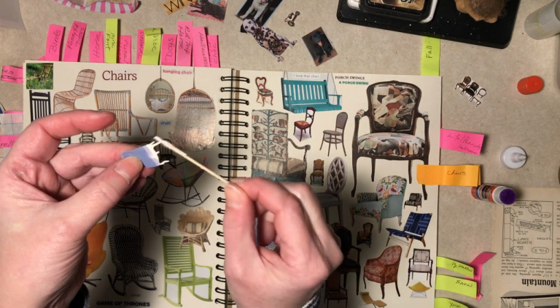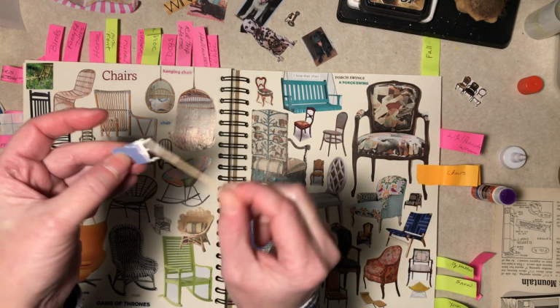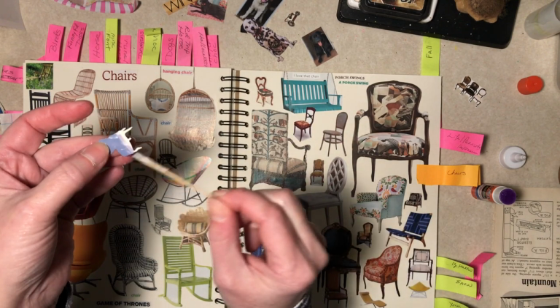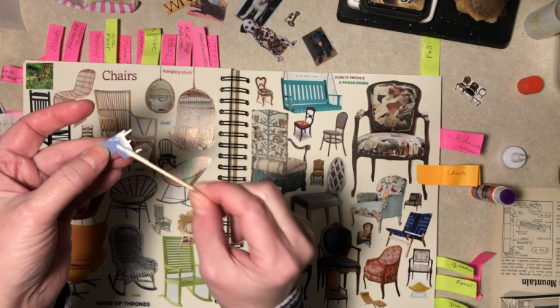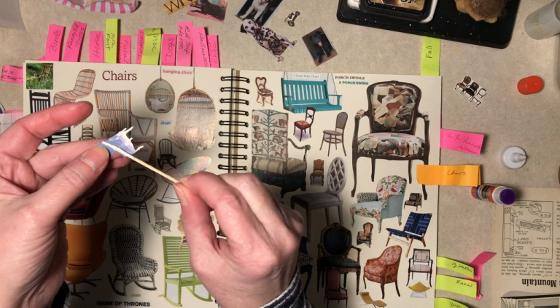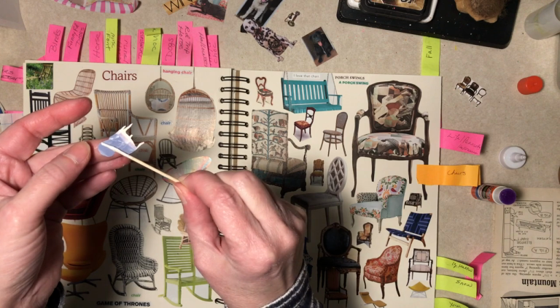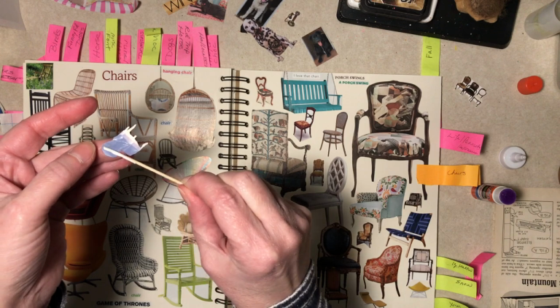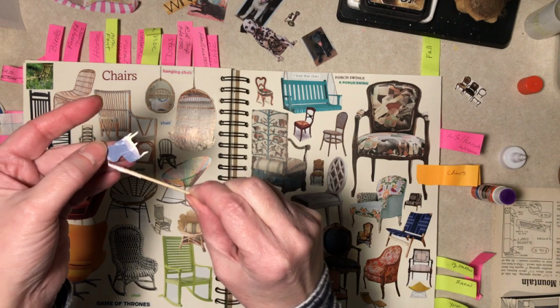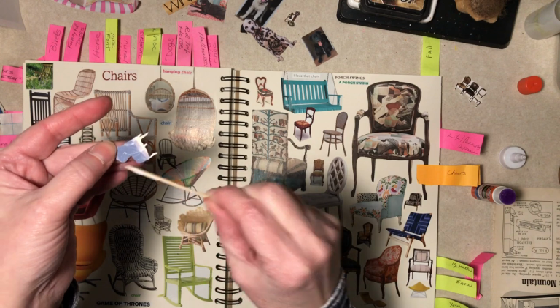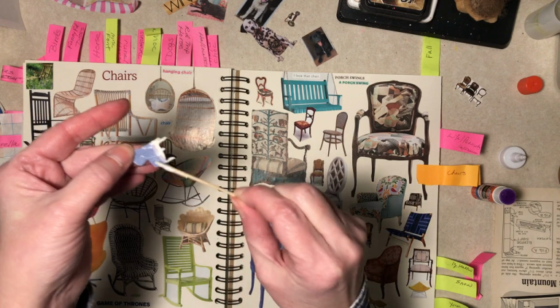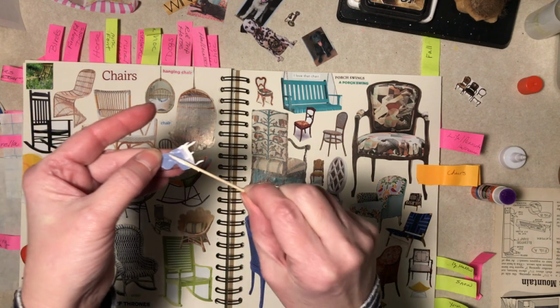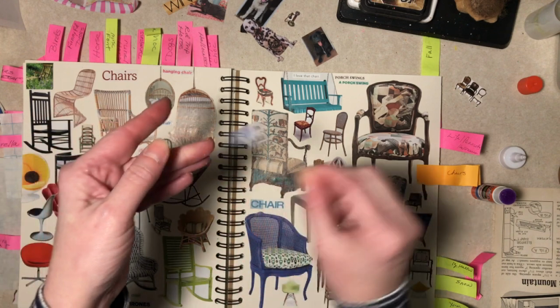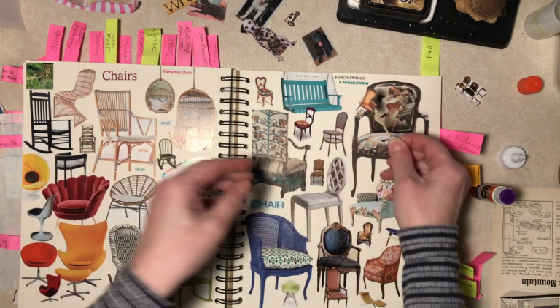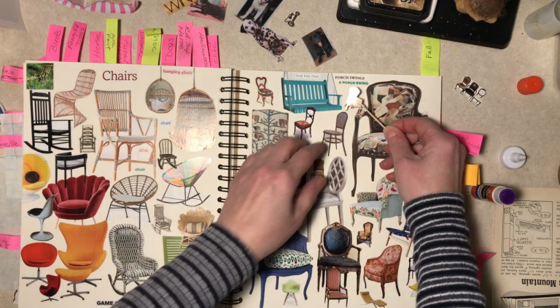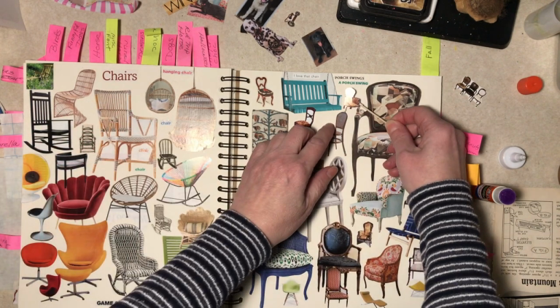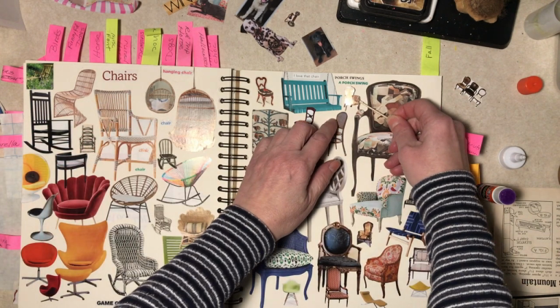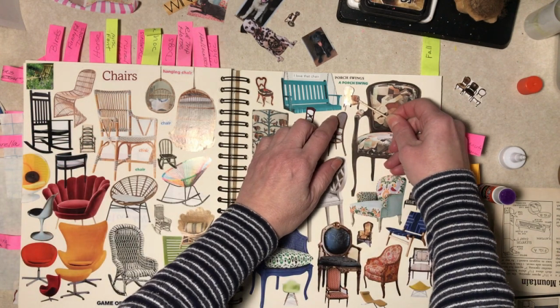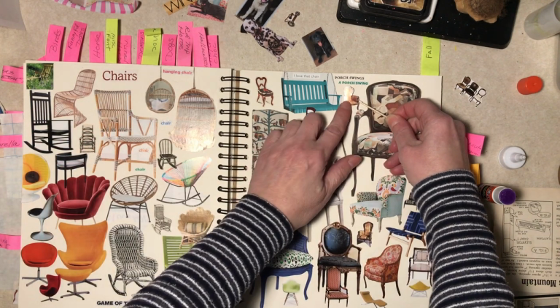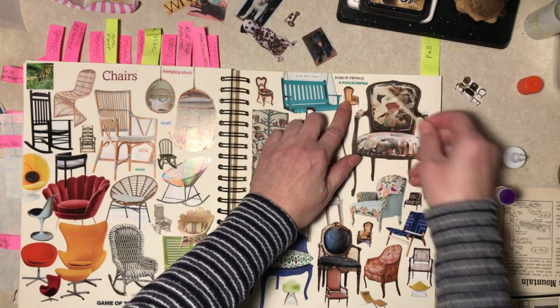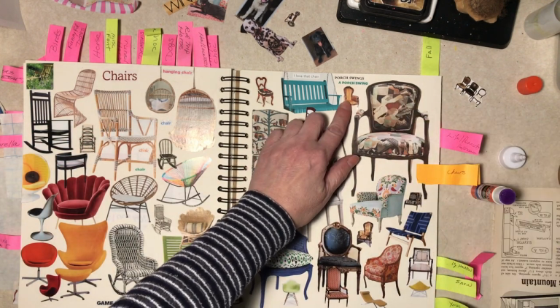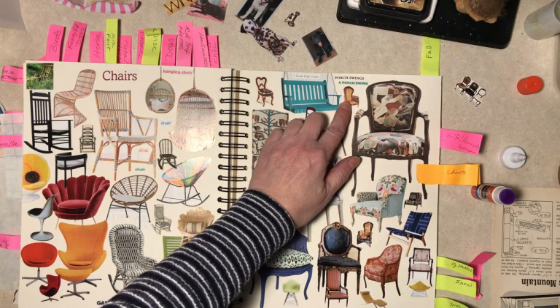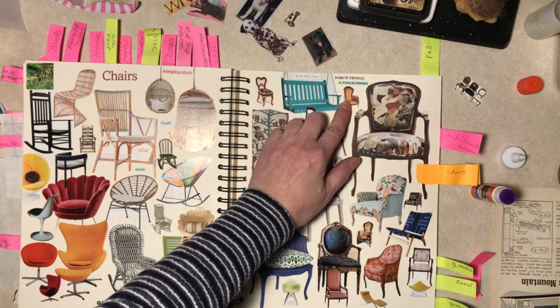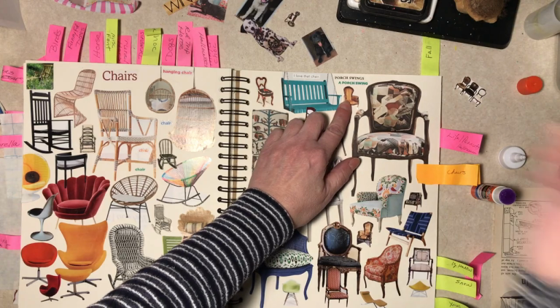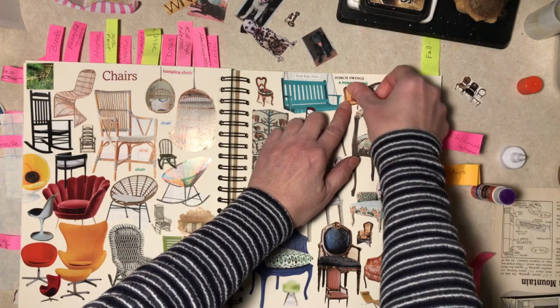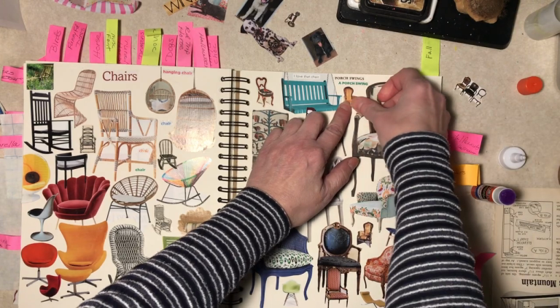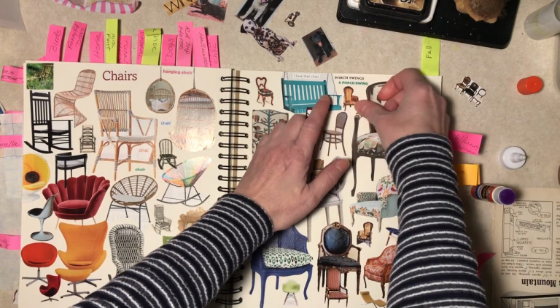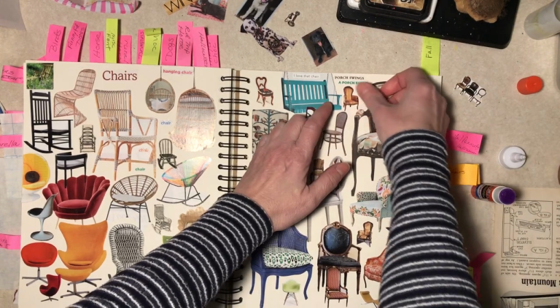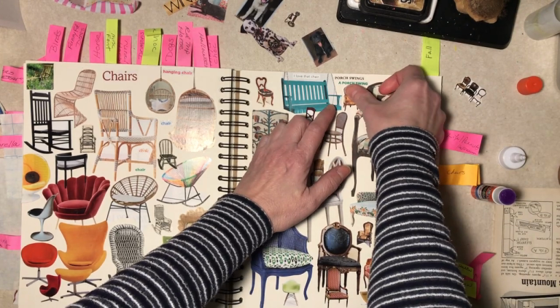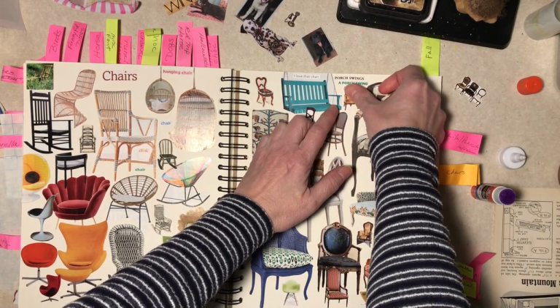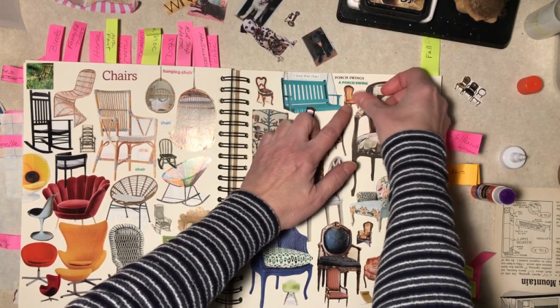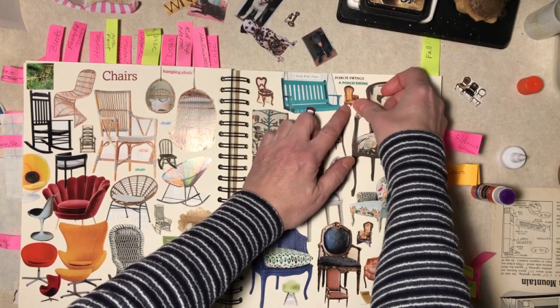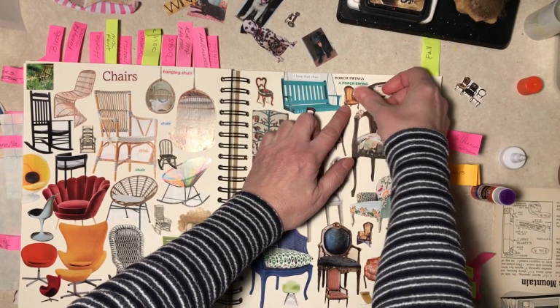I'll repeat myself — if you're starting a glue book page like this, before you start, think about how hard this stuff is going to be to cut out. If I had thought of that, I probably would not have done chairs.